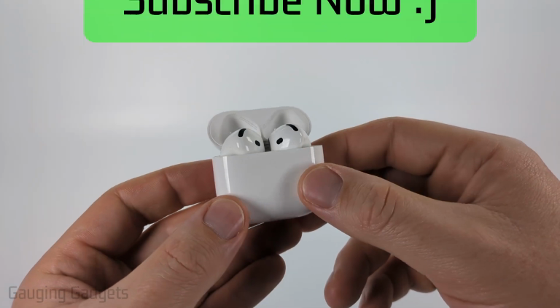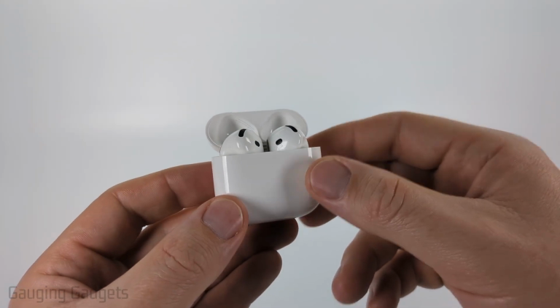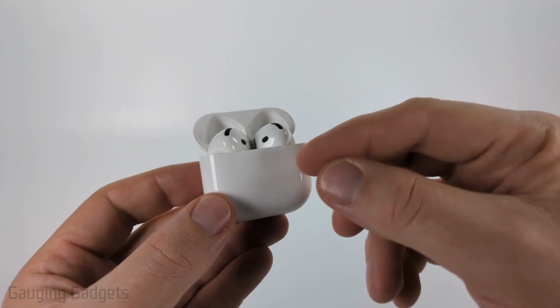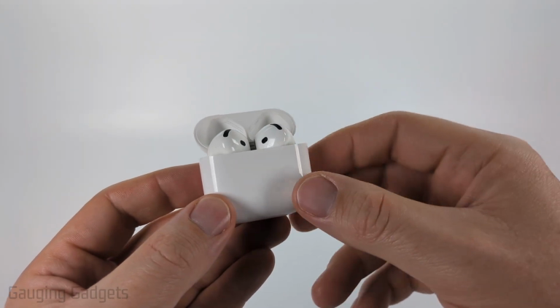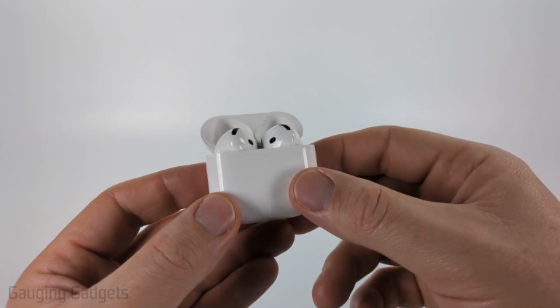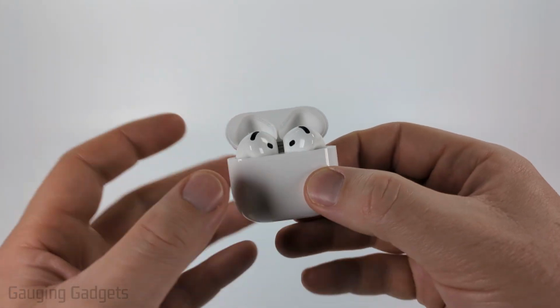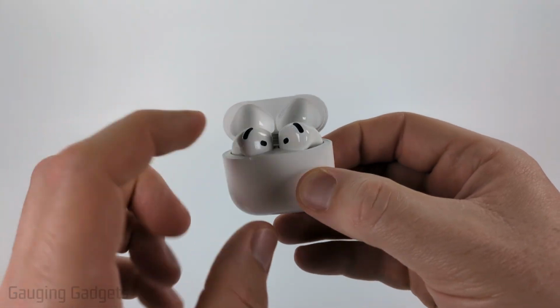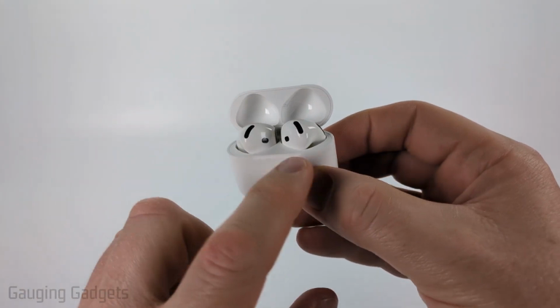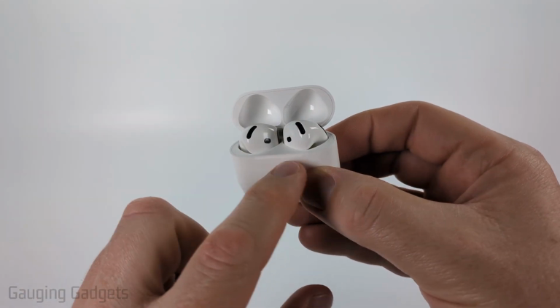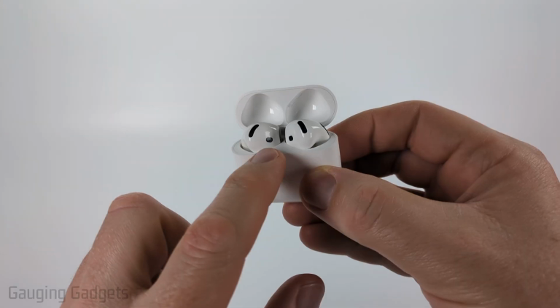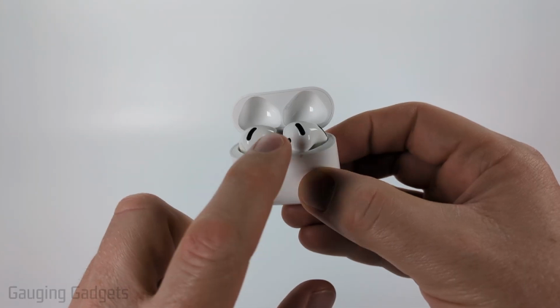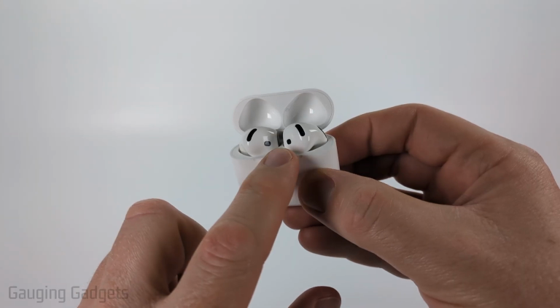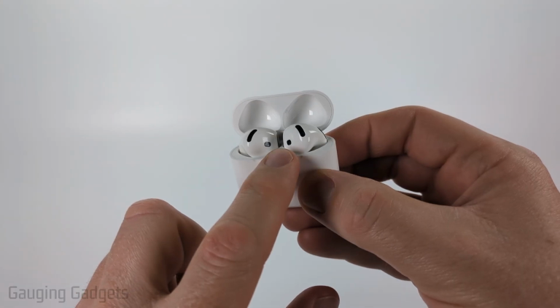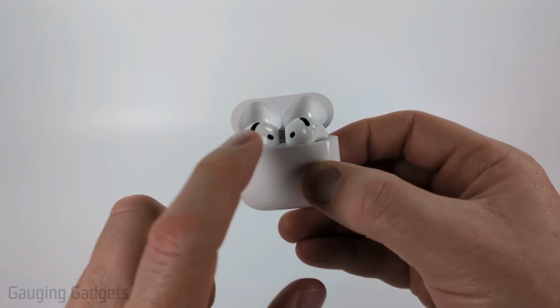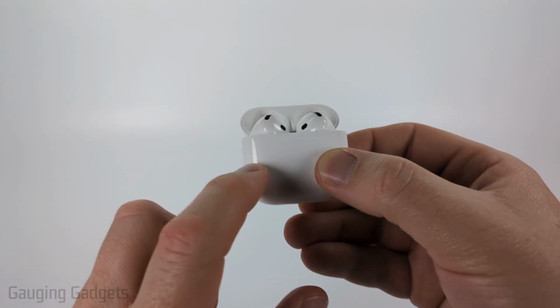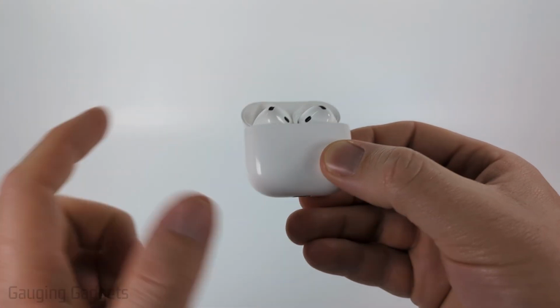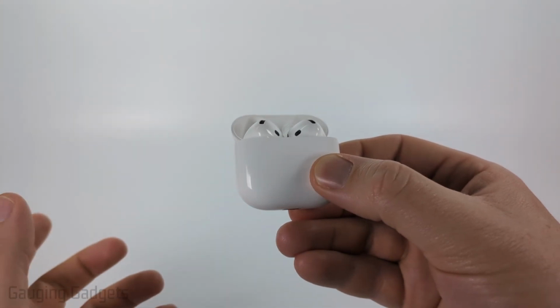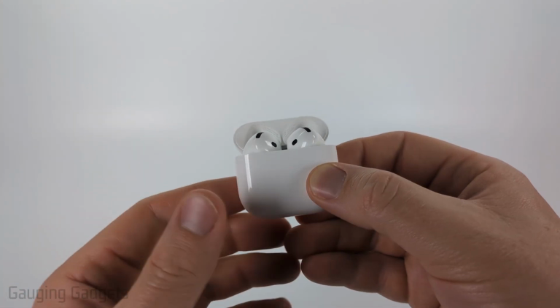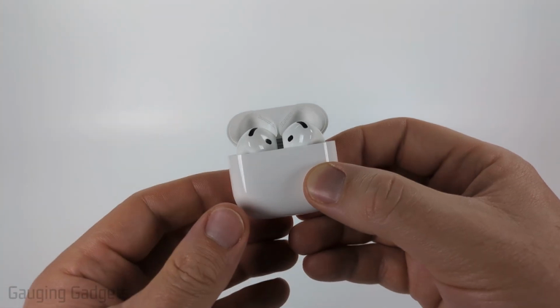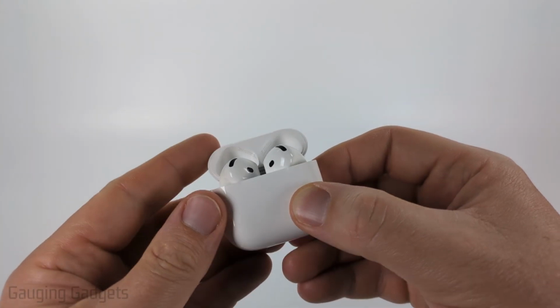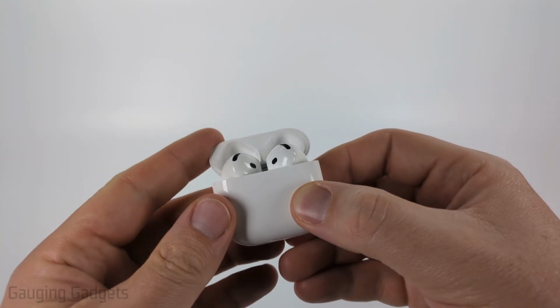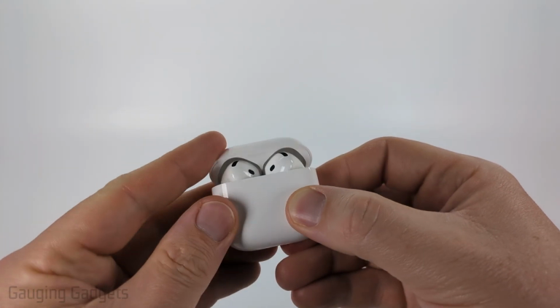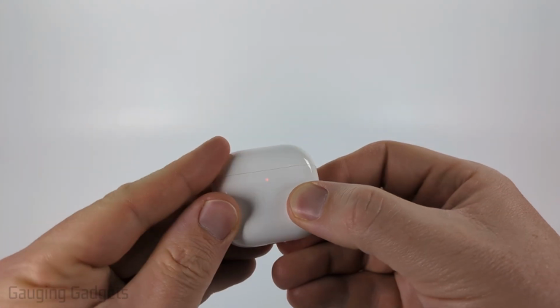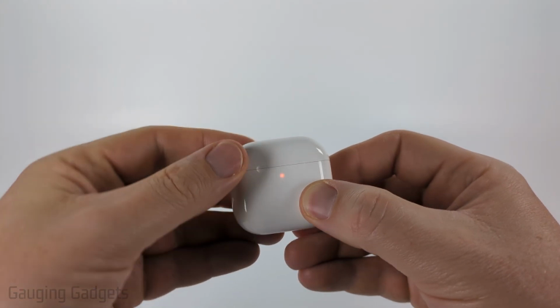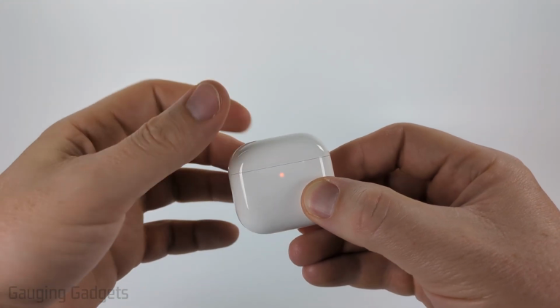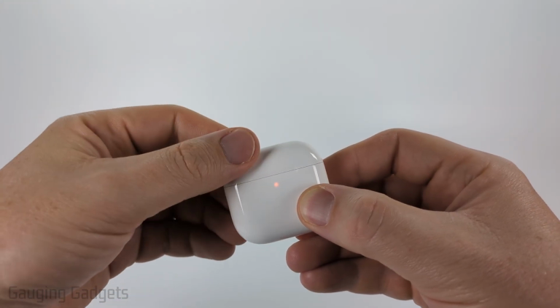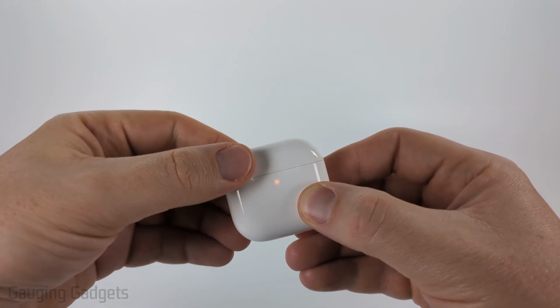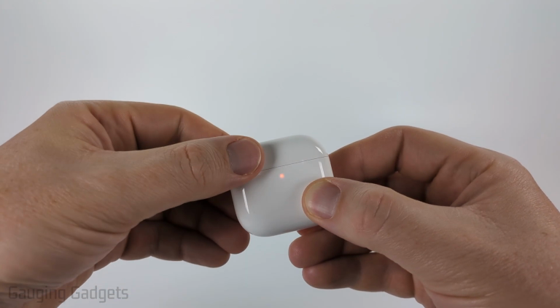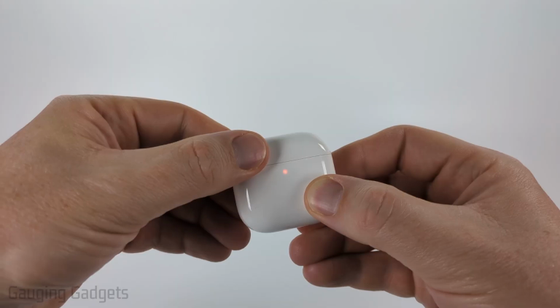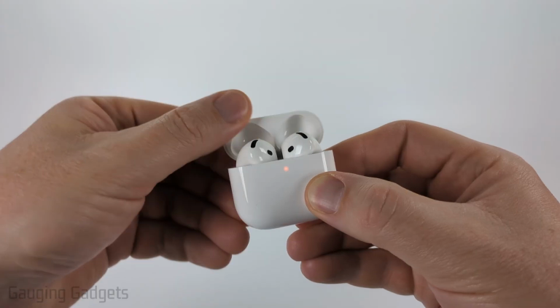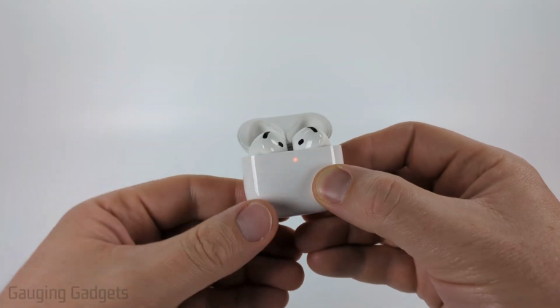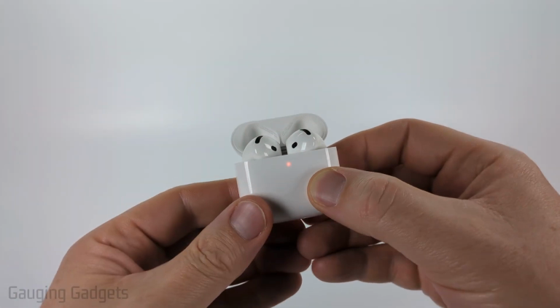To get started, the first thing we need to do is make sure that our AirPods 4 are in their case and that they're charged. From there, simply make sure the lid's closed, then open it up.